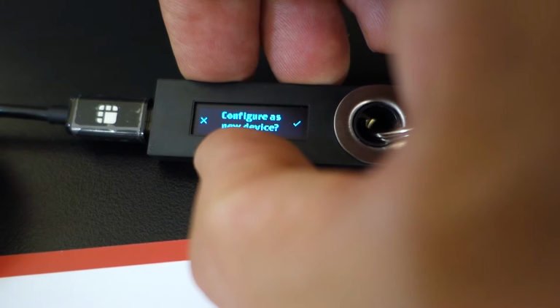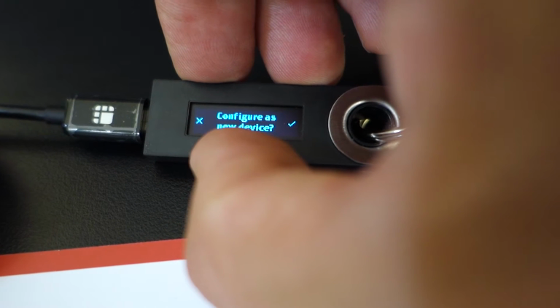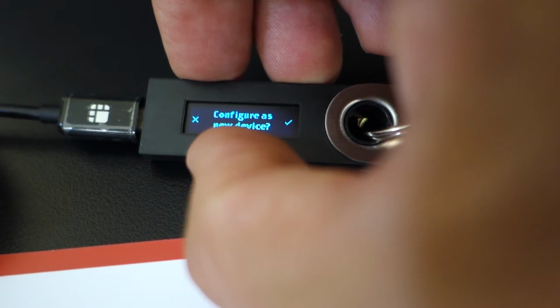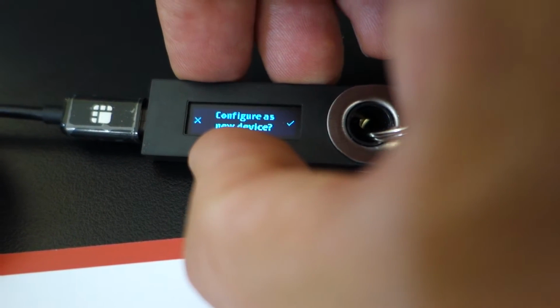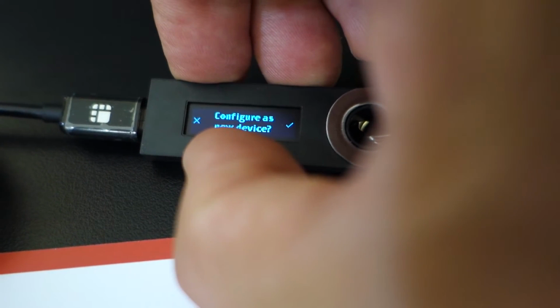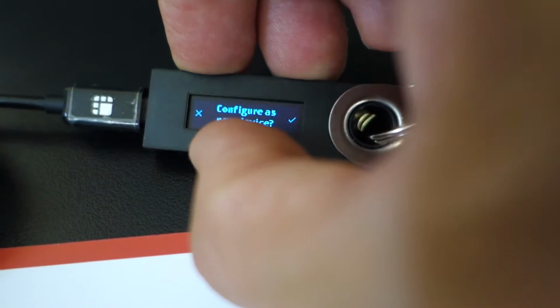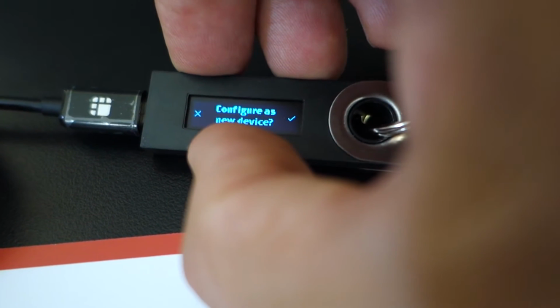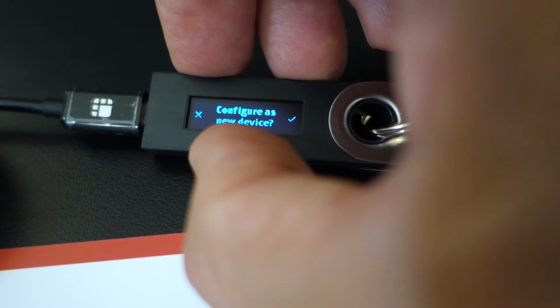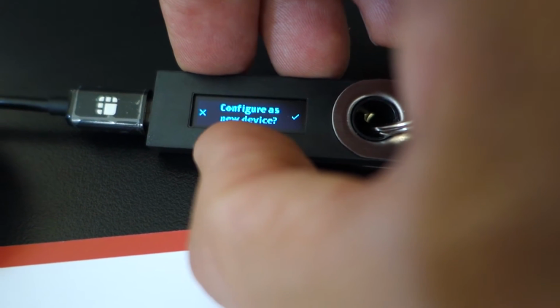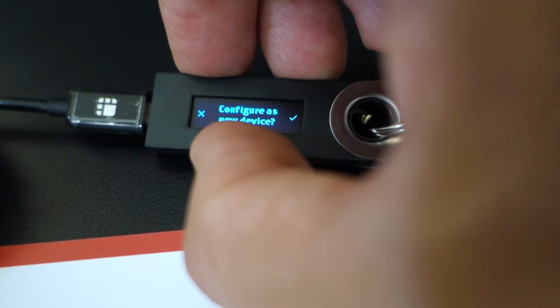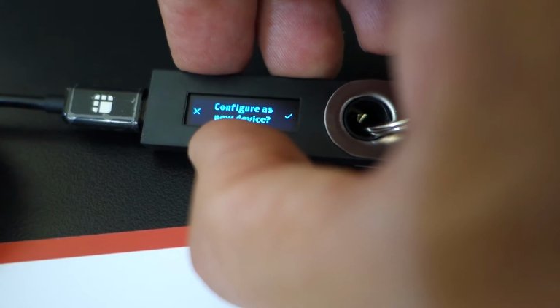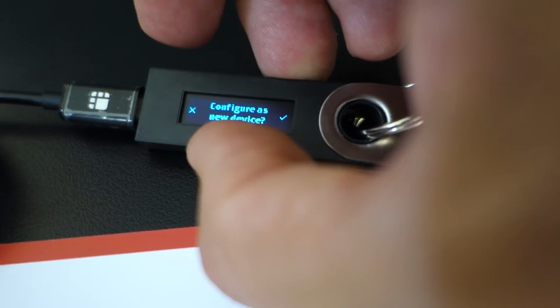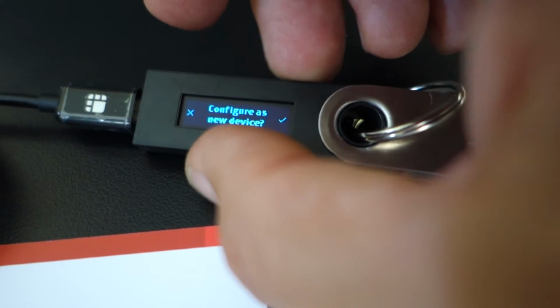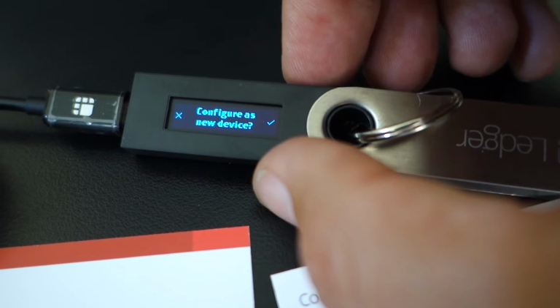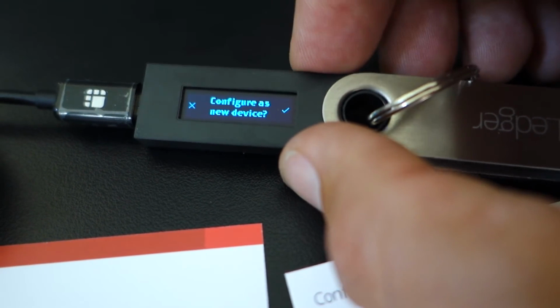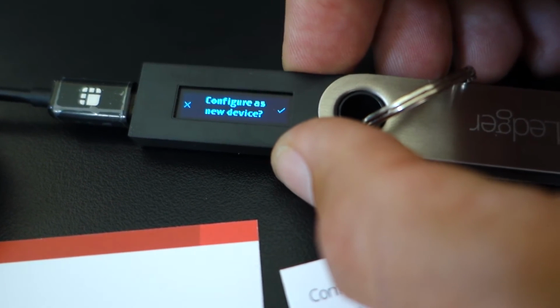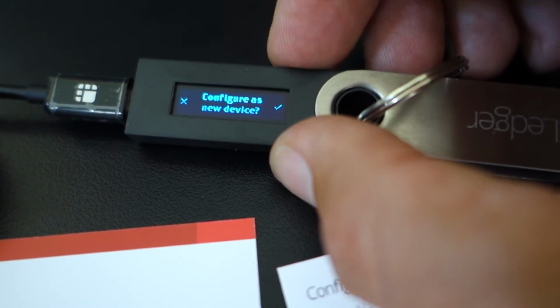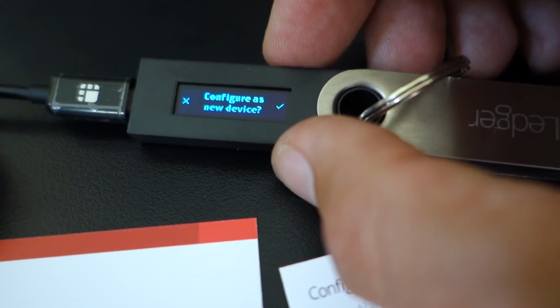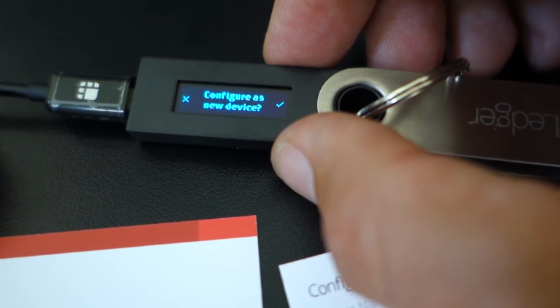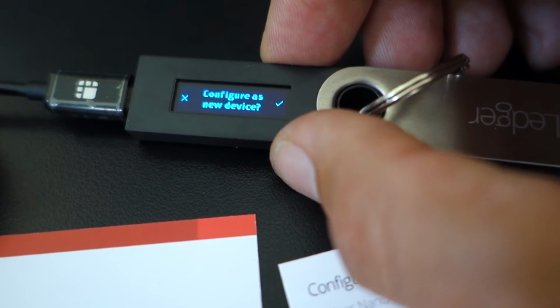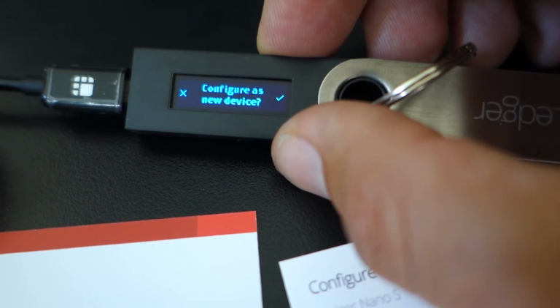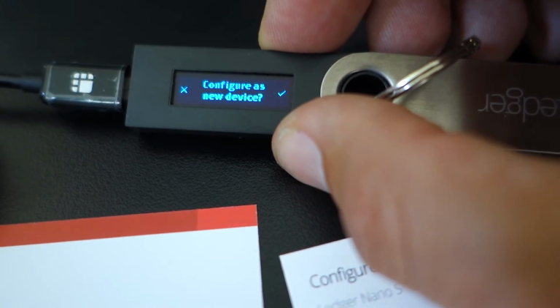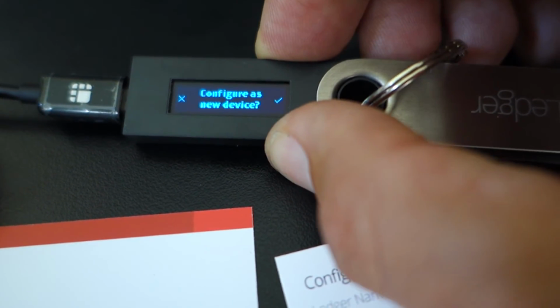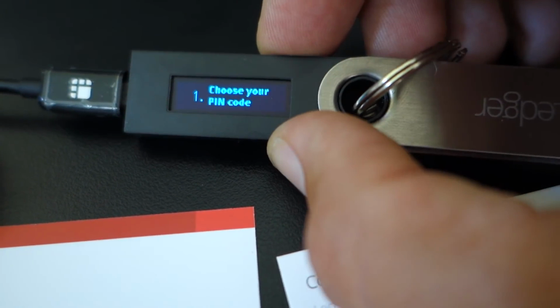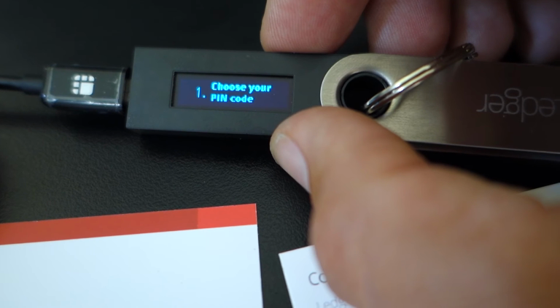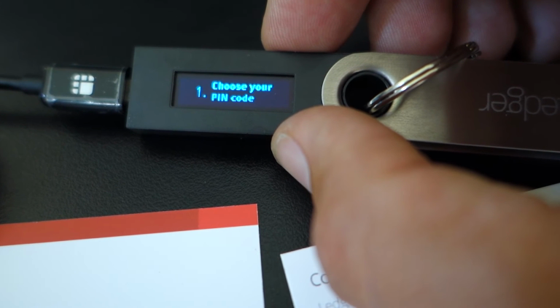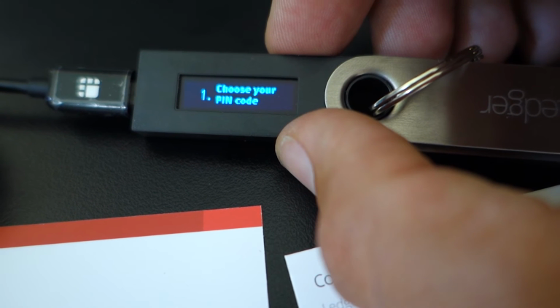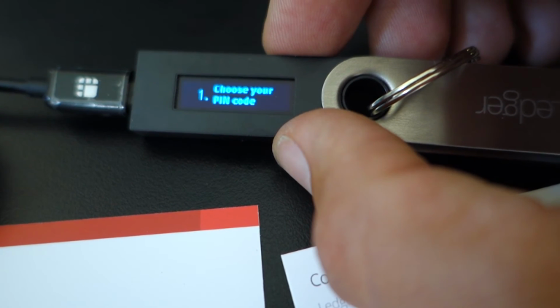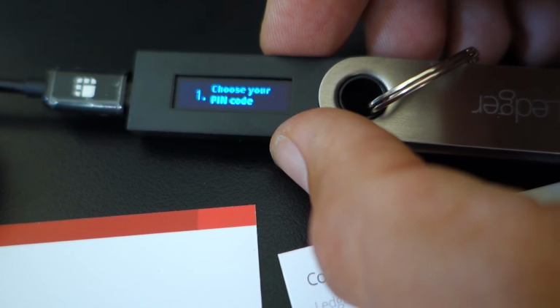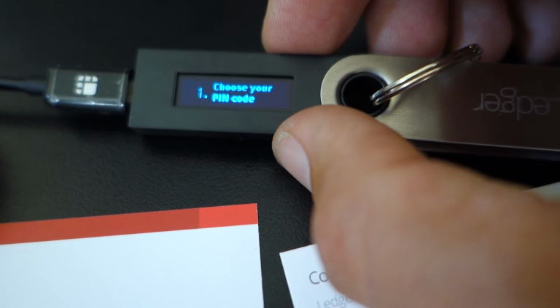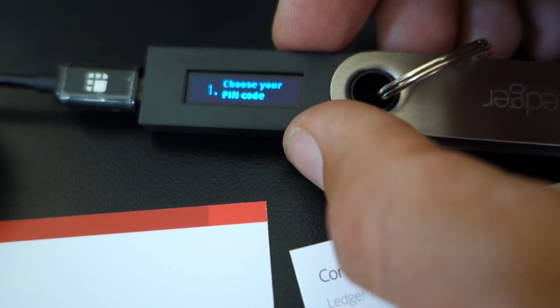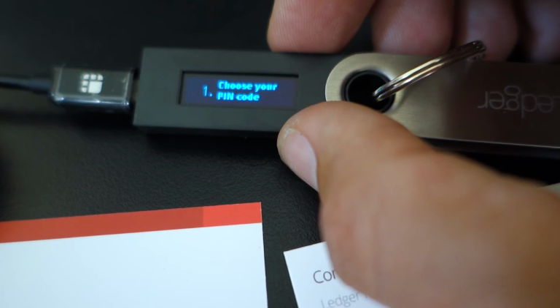Configure new device. I'm going to hit the right button. Now we have to choose our pin code.